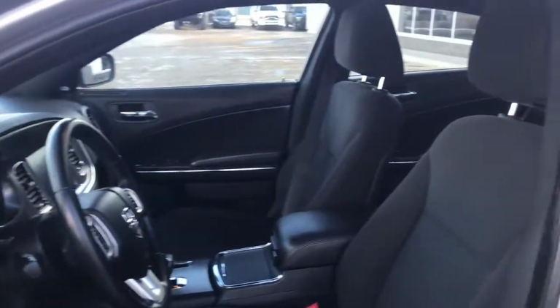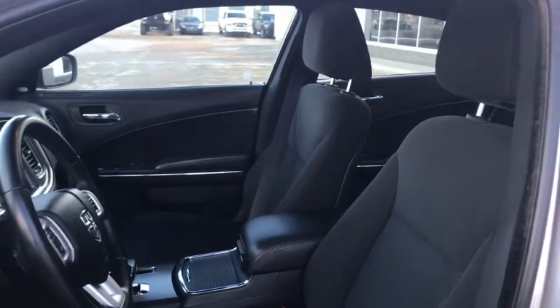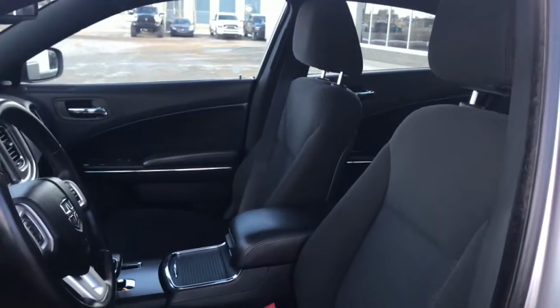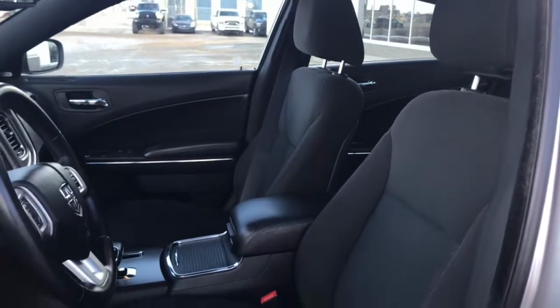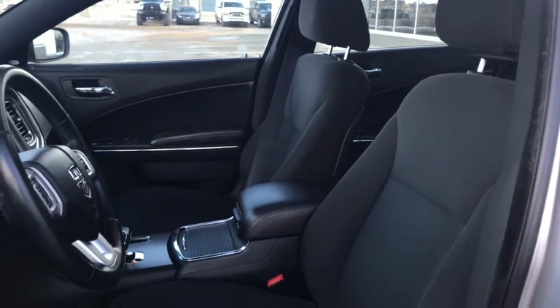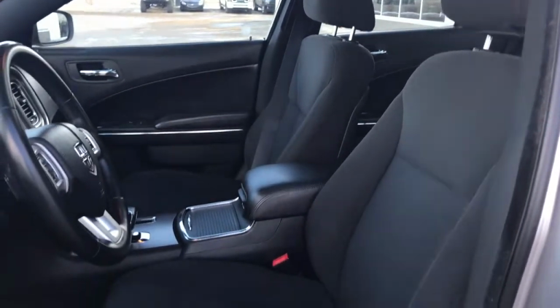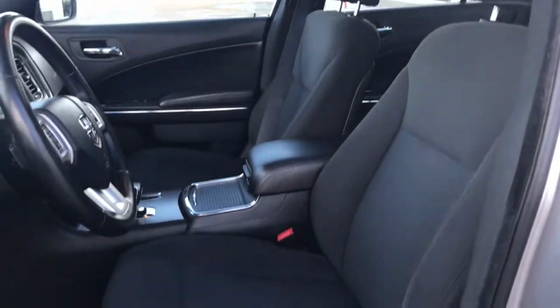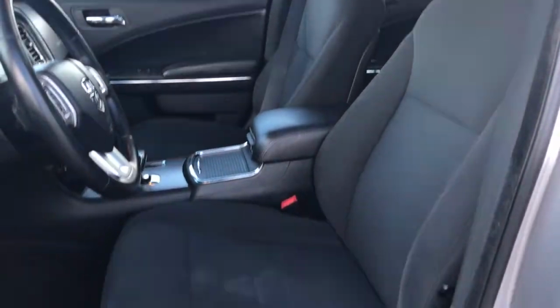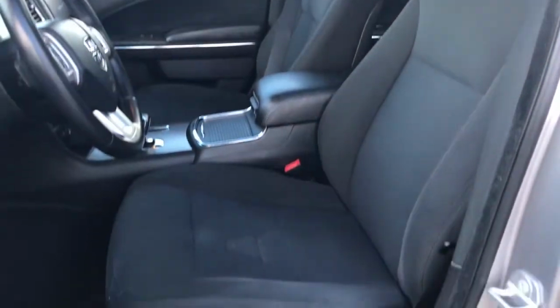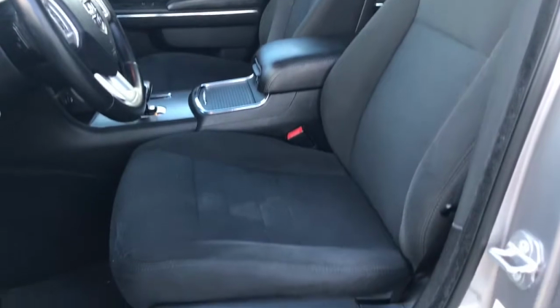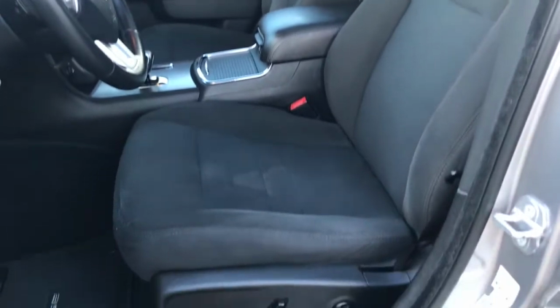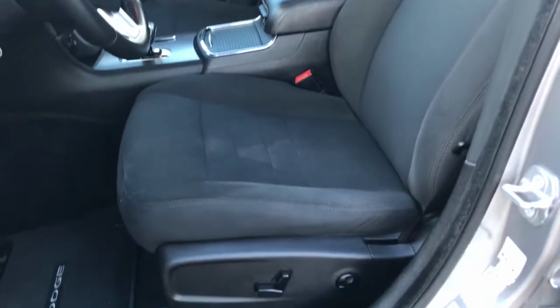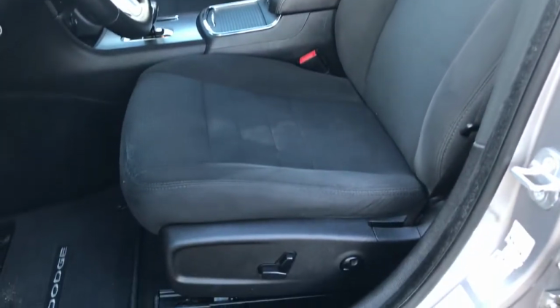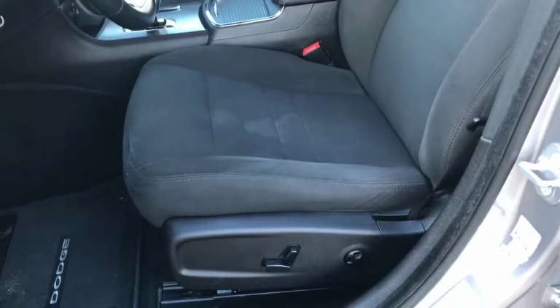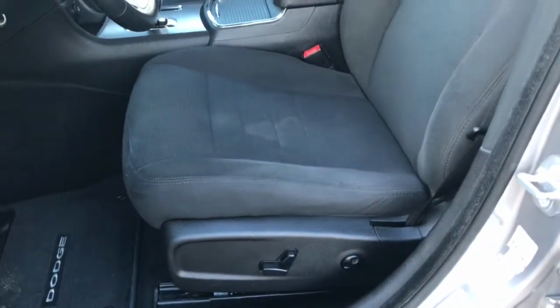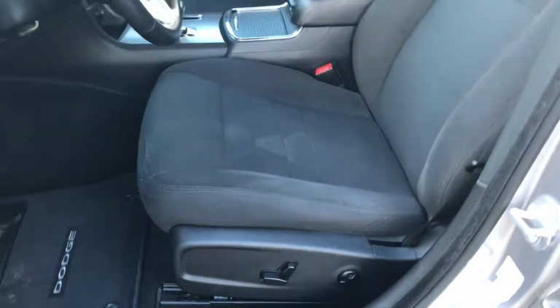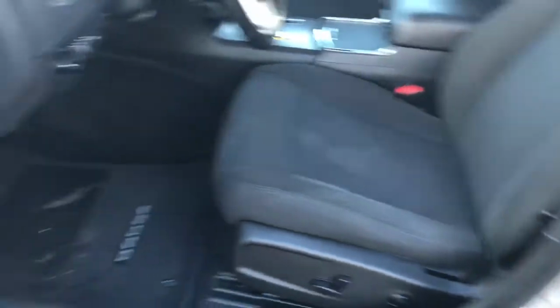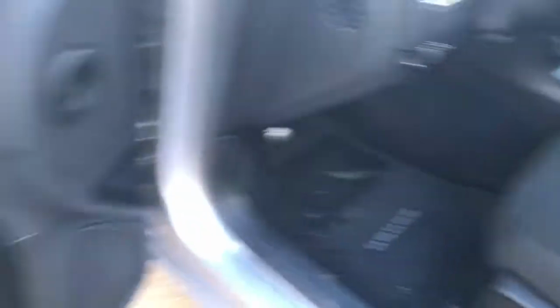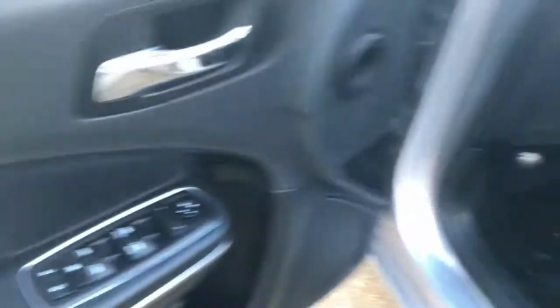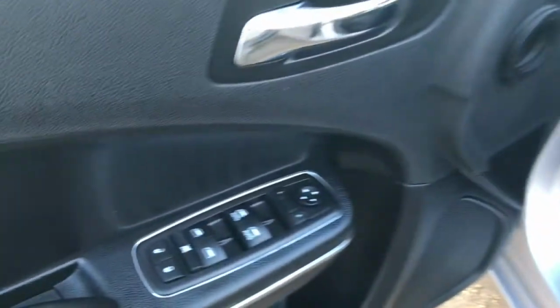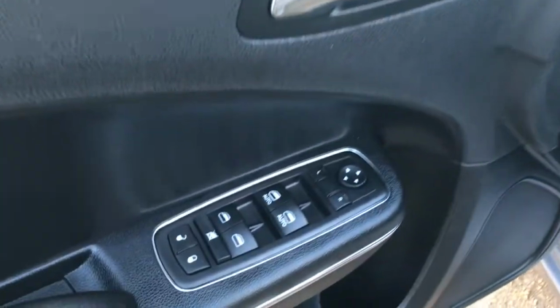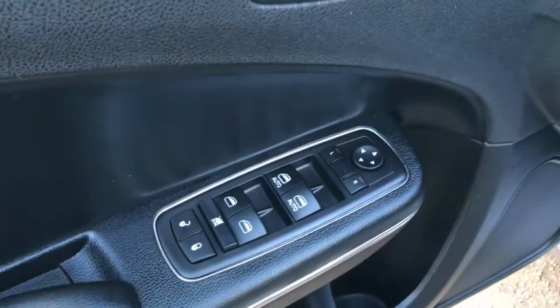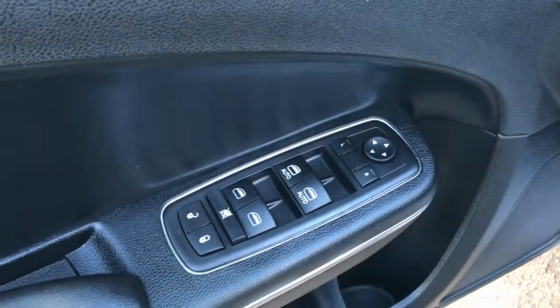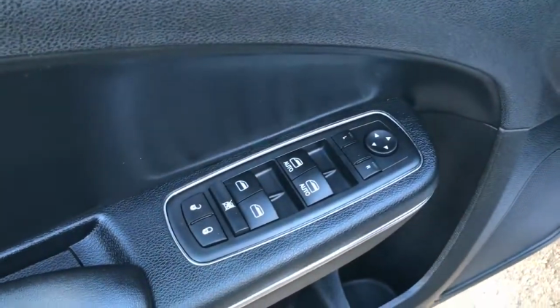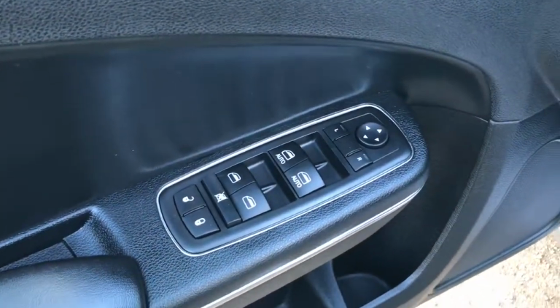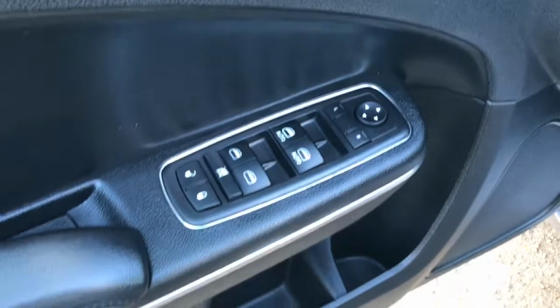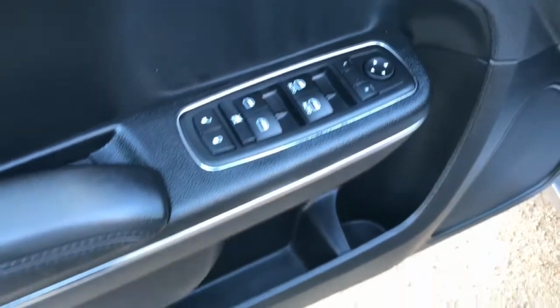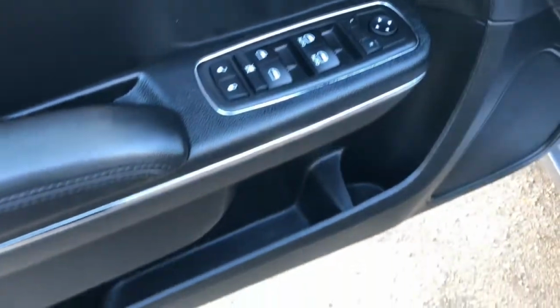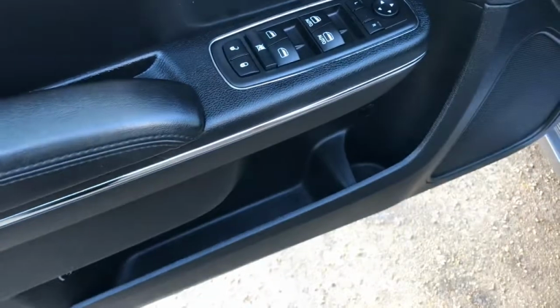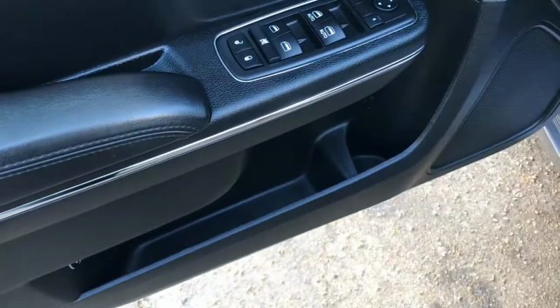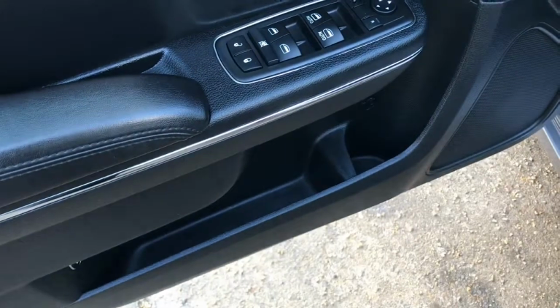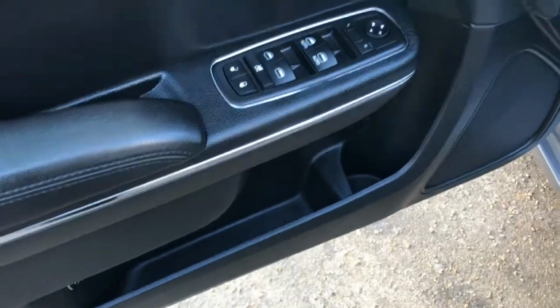Located inside you have this gorgeous black cloth seating. The driver's seat is powered. Located inside the door here we have your power locks, power windows, and adjustable mirrors, plus a big compartment at the bottom of your cup holder.